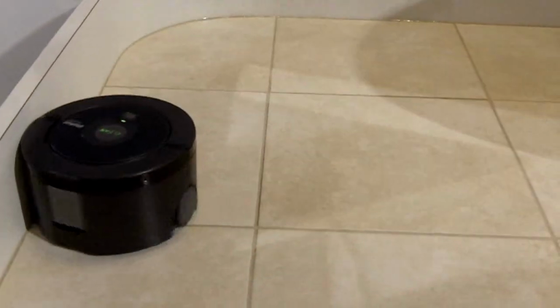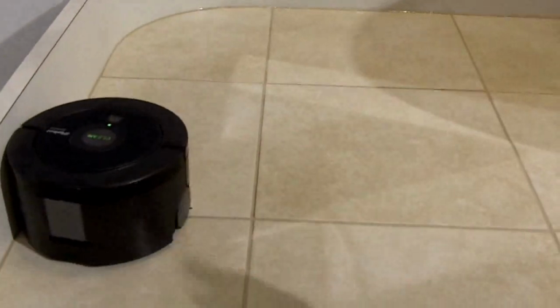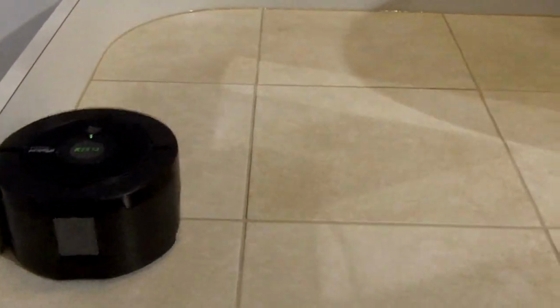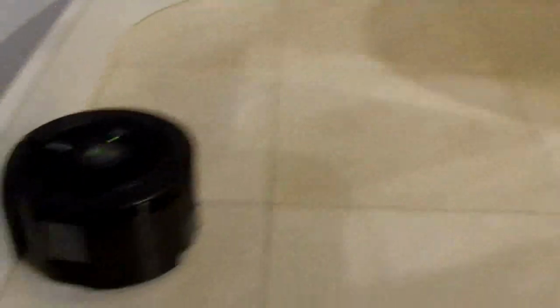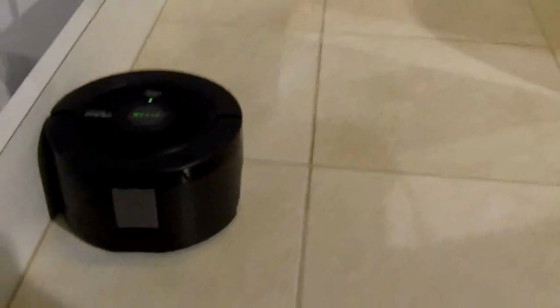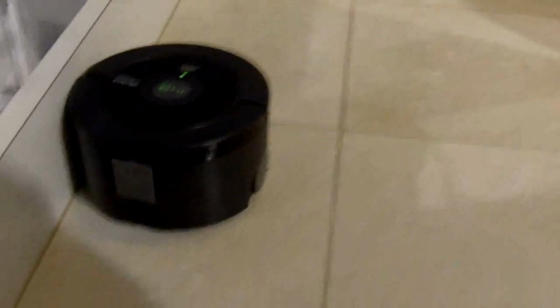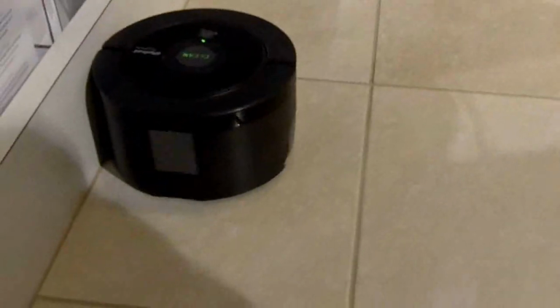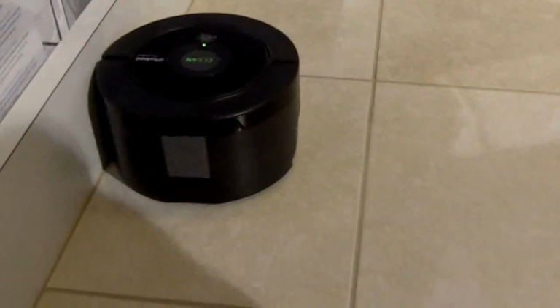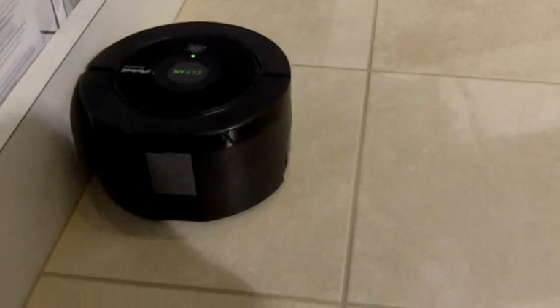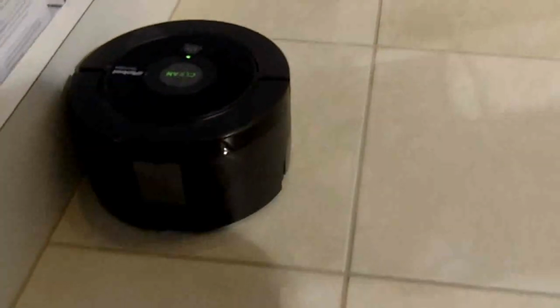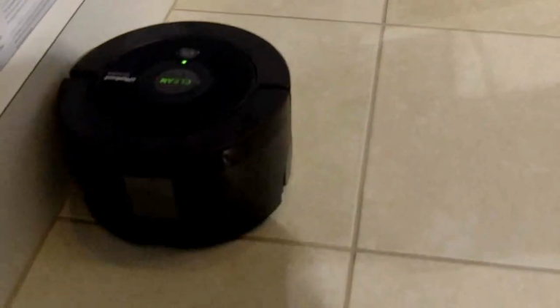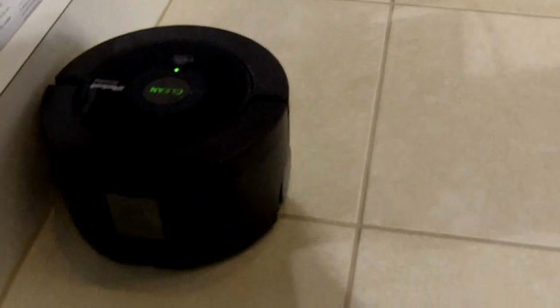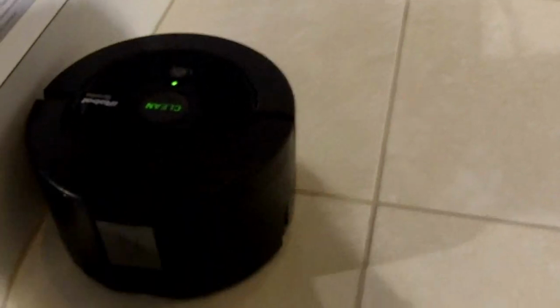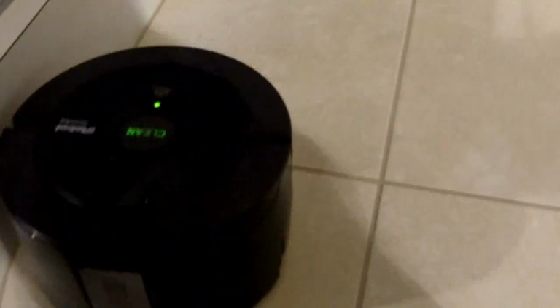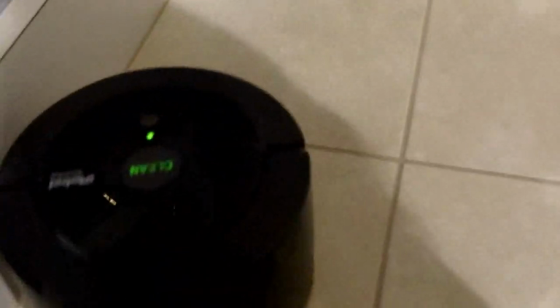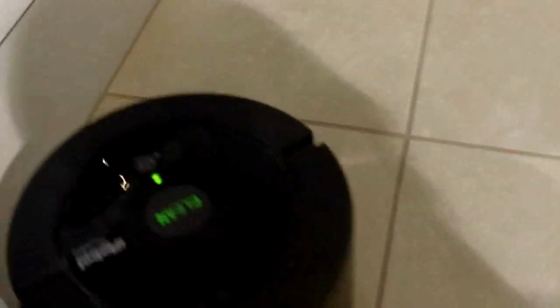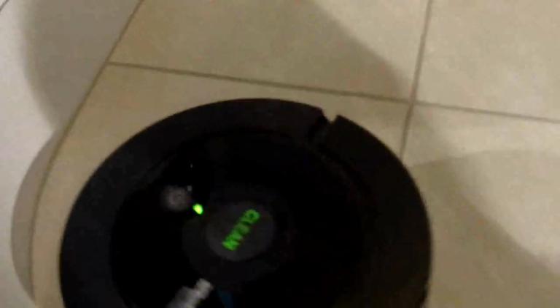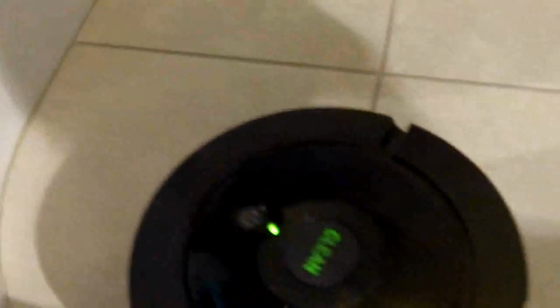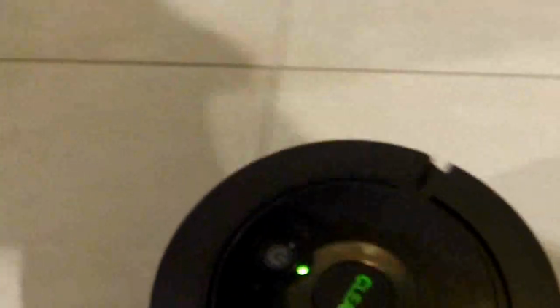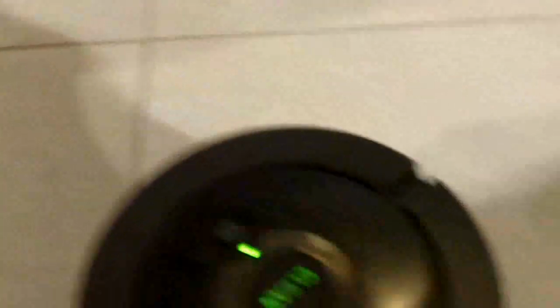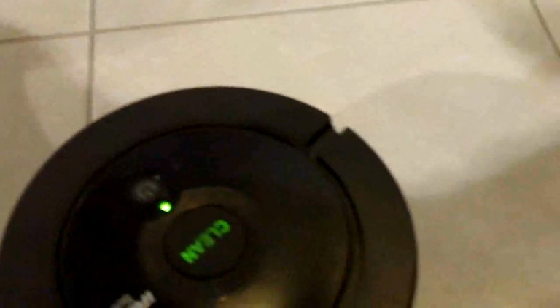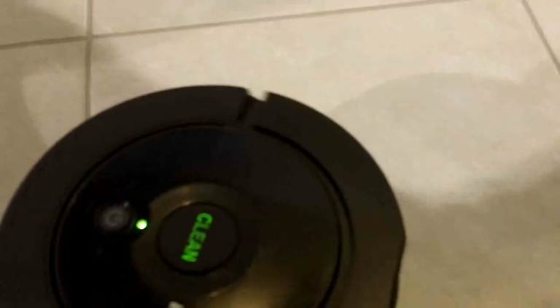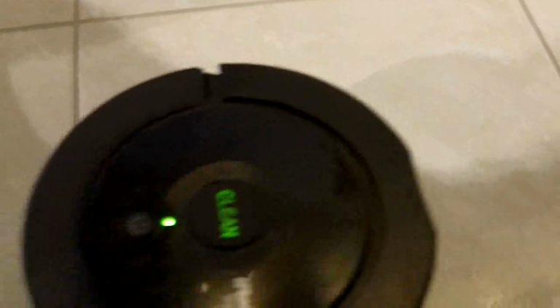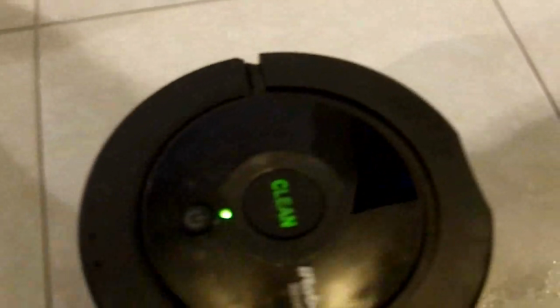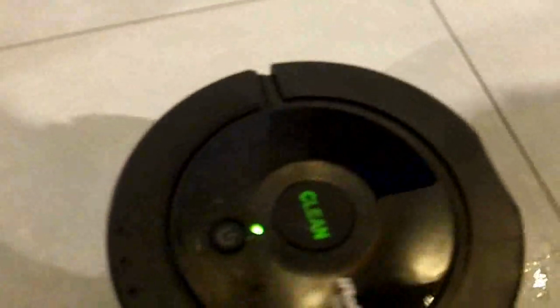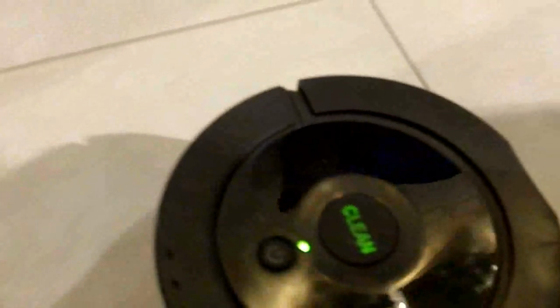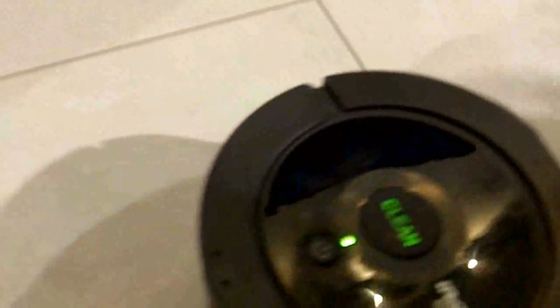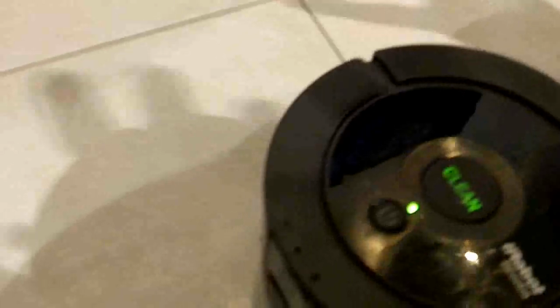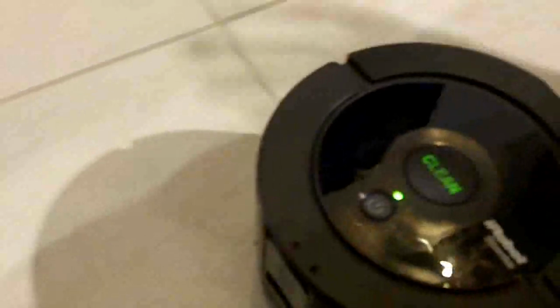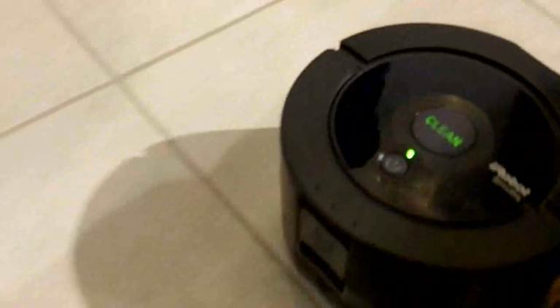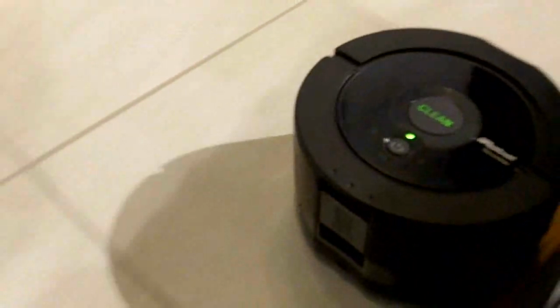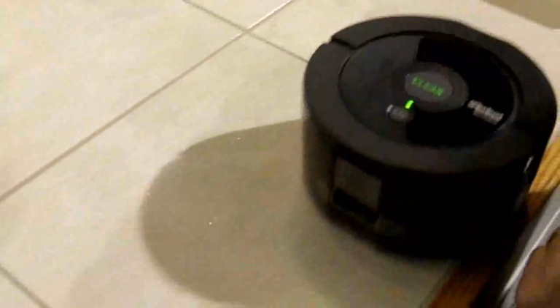This also covers a smaller square footage. The max square footage on the Scooba 230 is about 150 square feet, which is great for bathrooms, small kitchens, foyers, mudrooms, things like that.